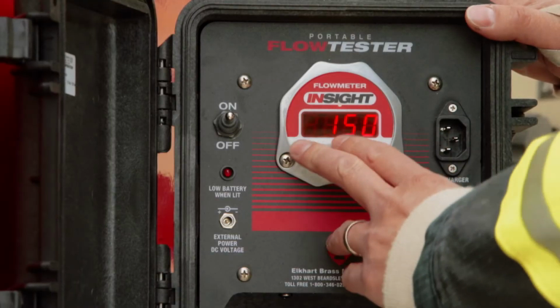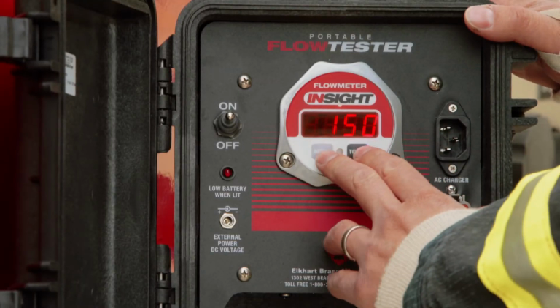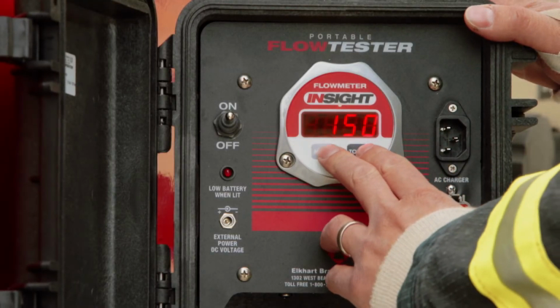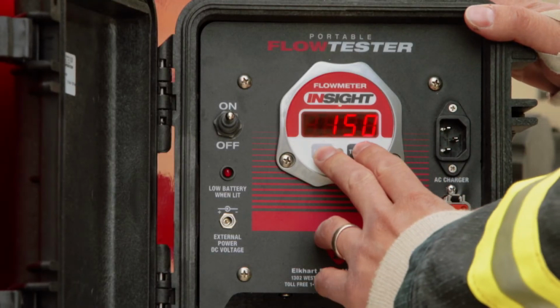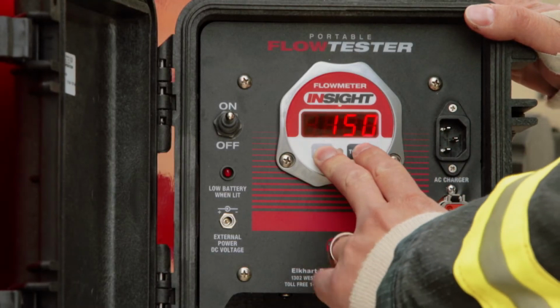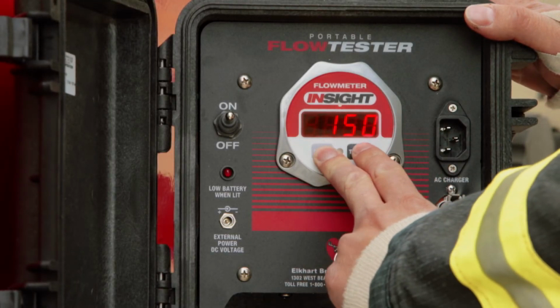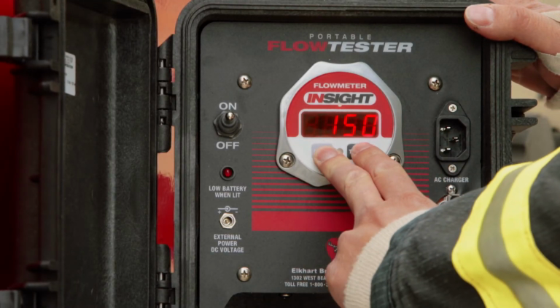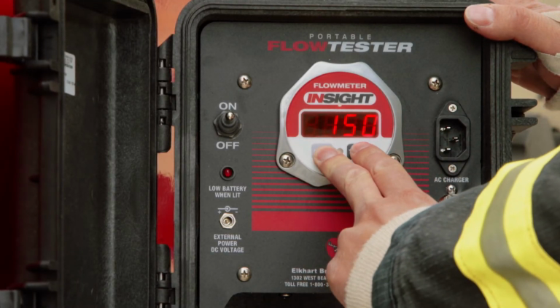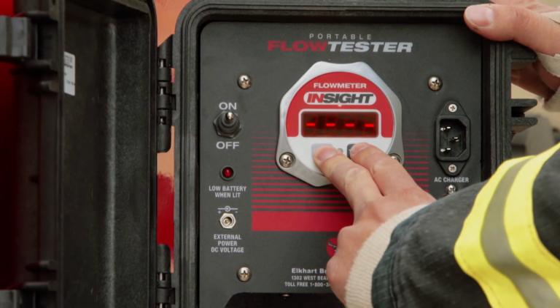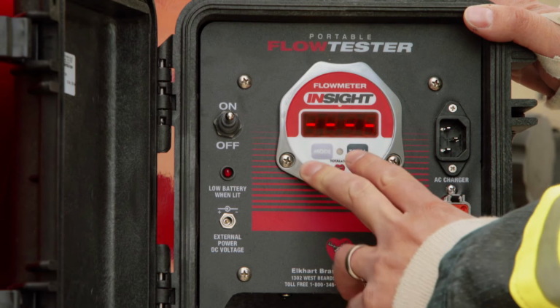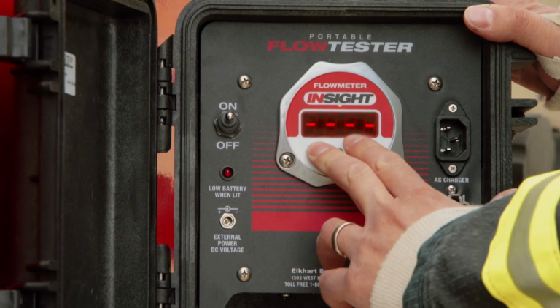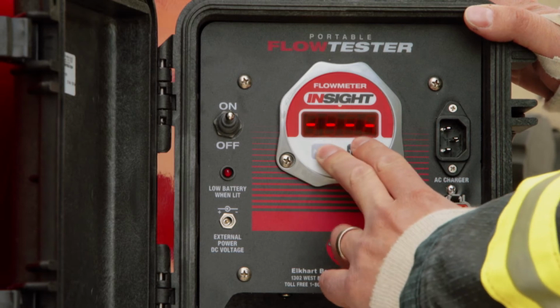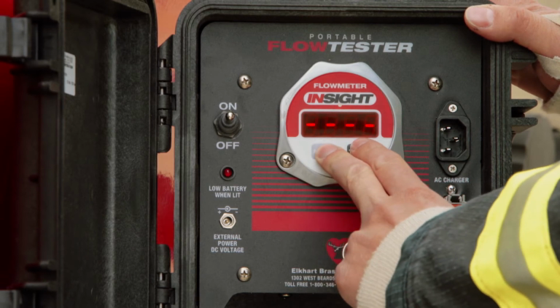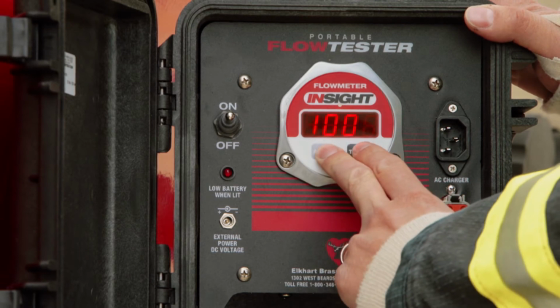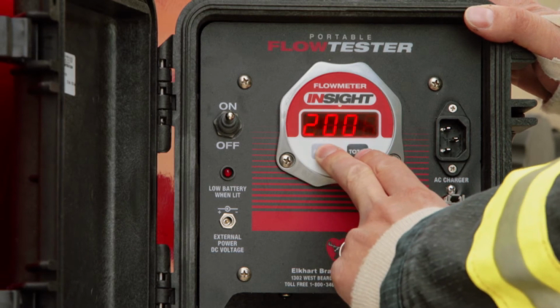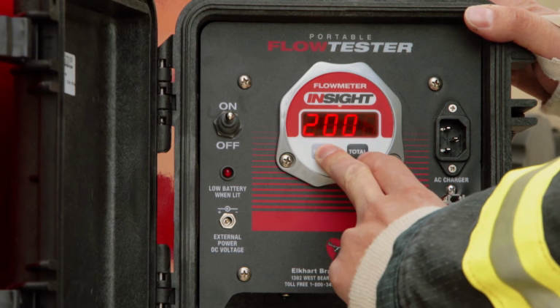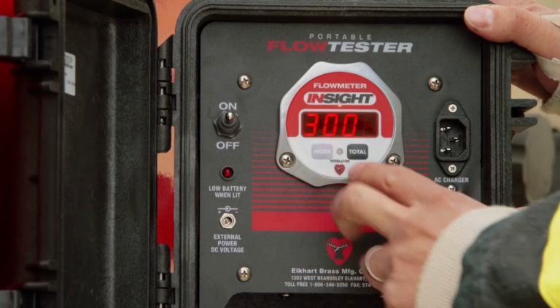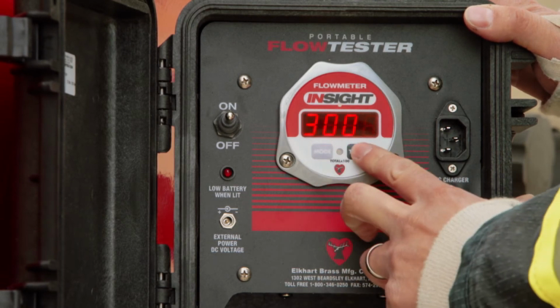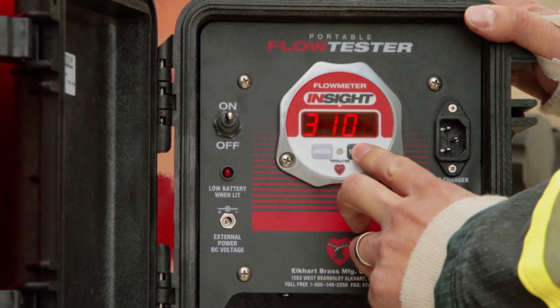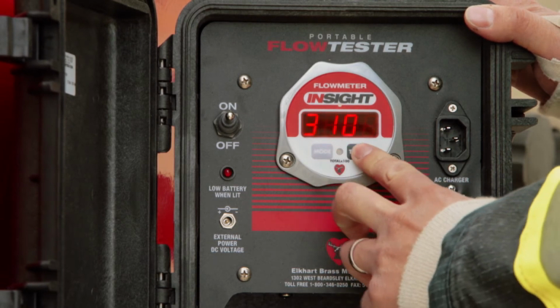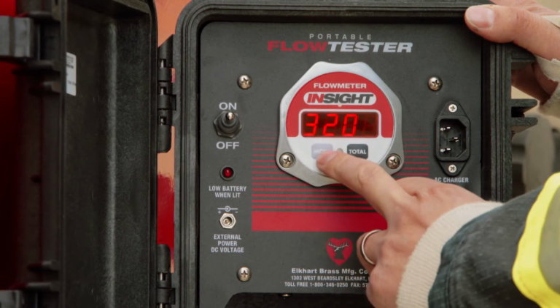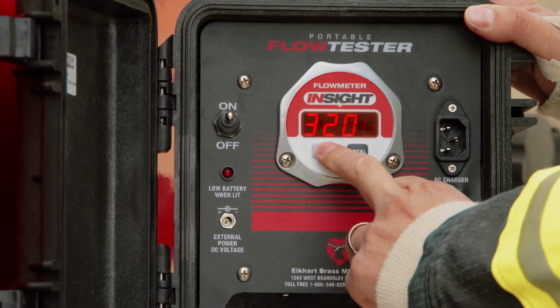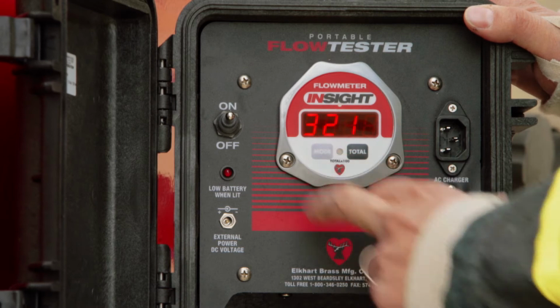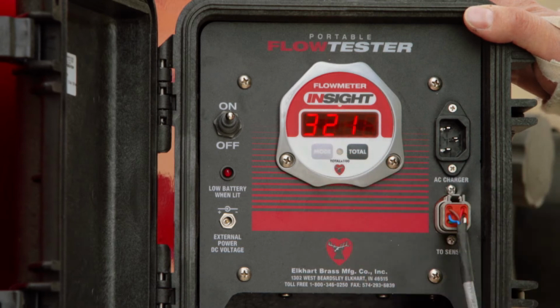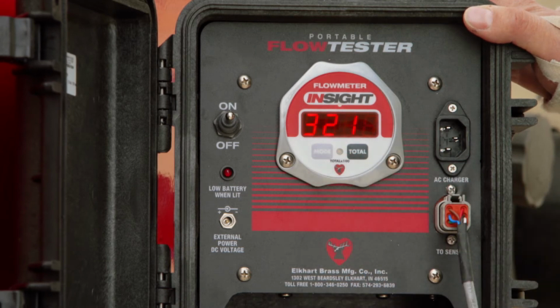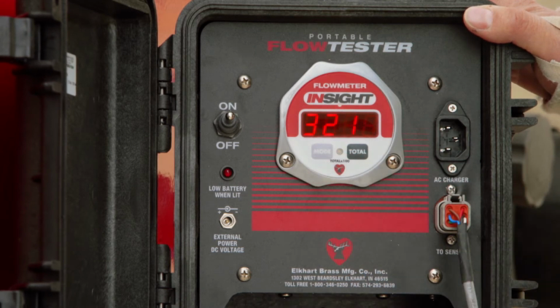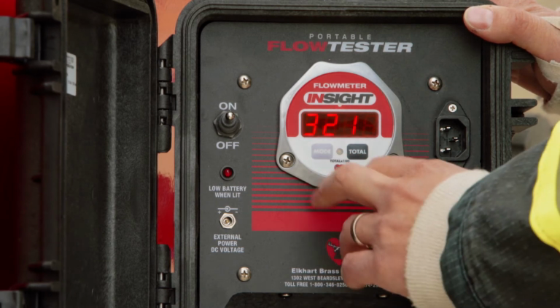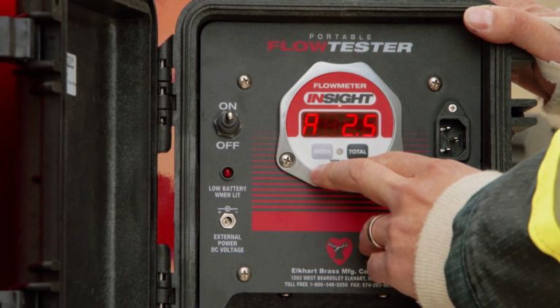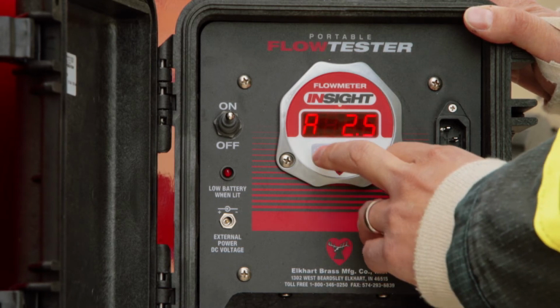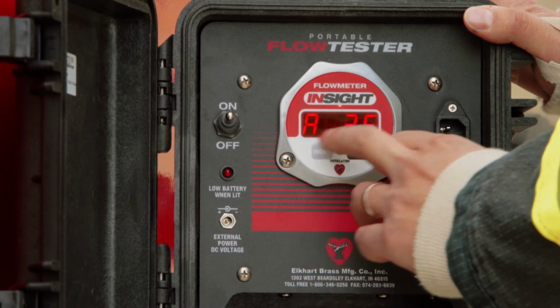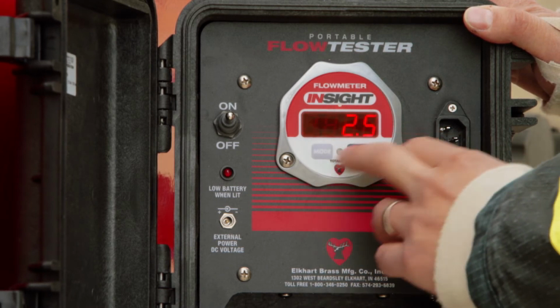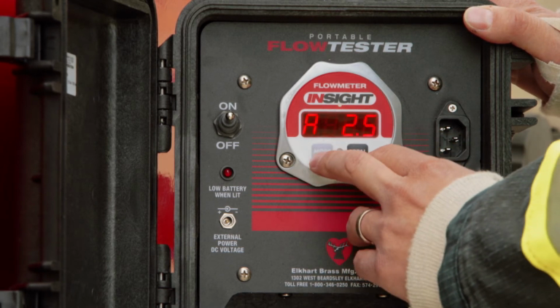I'm going to hold the mode button down for about three seconds until I see some dashes. And then I'm going to enter the code in: 3, 2, 1. This will now show the tube size.